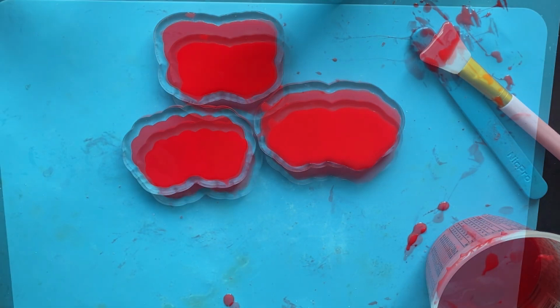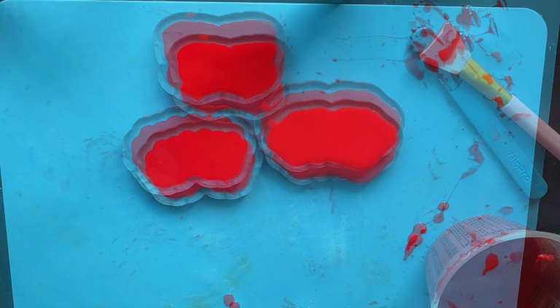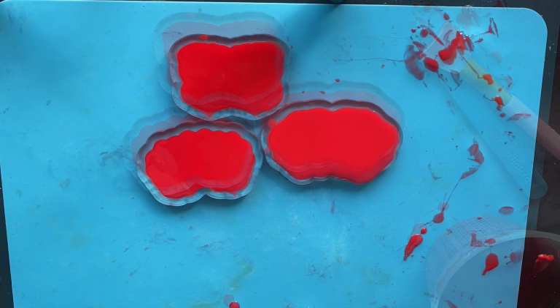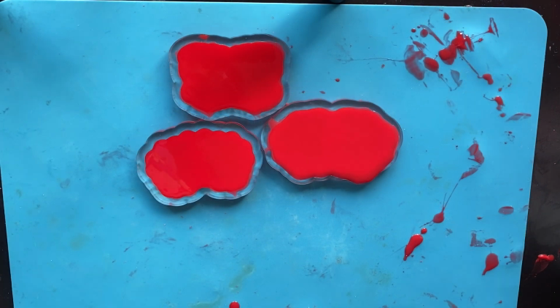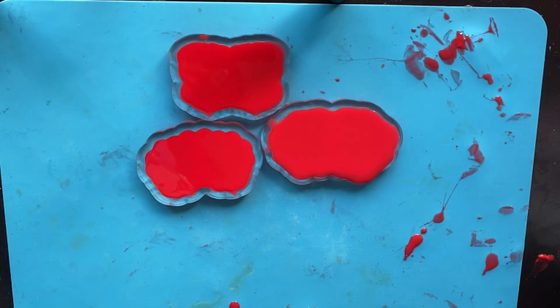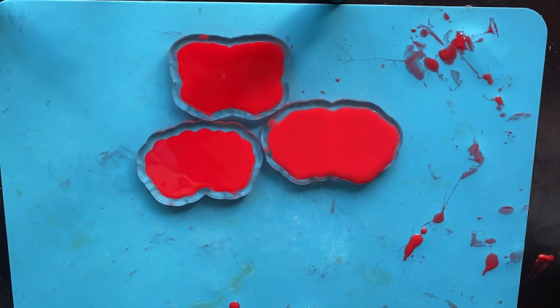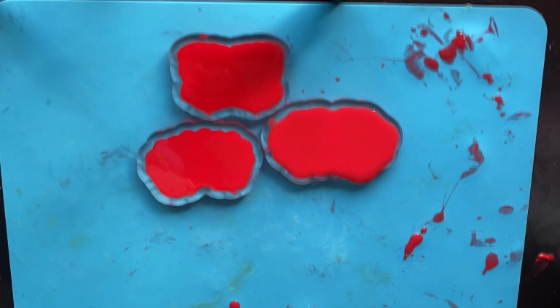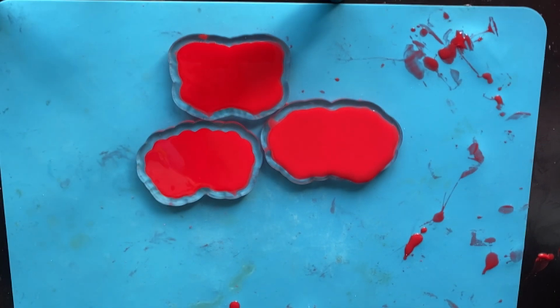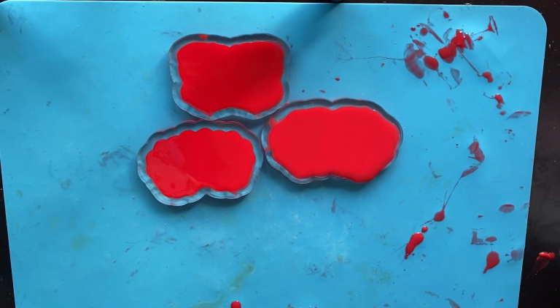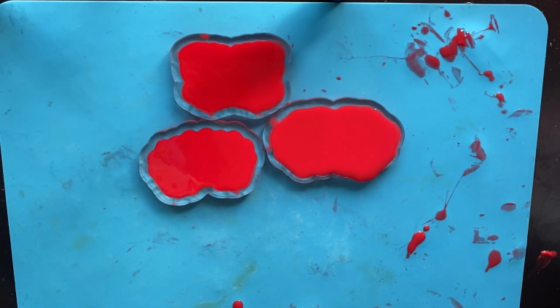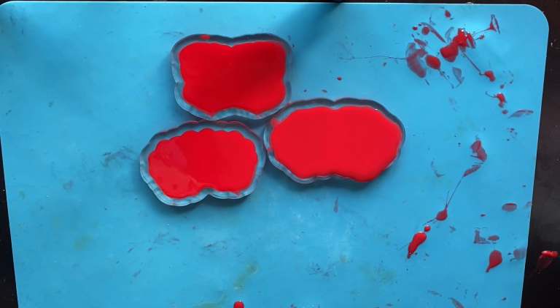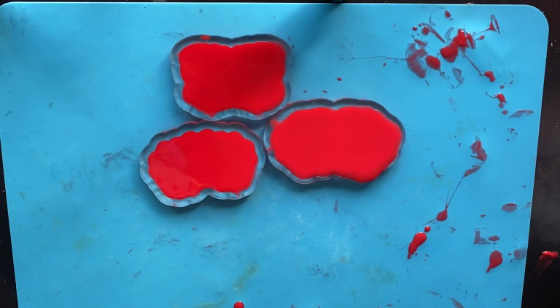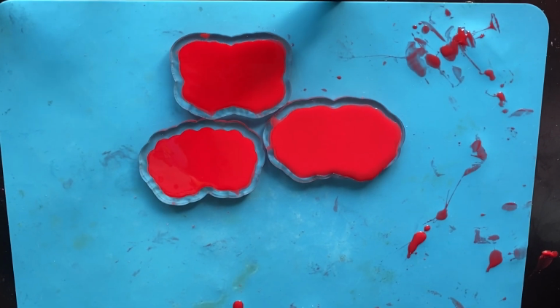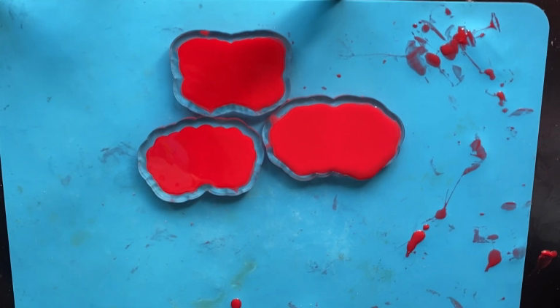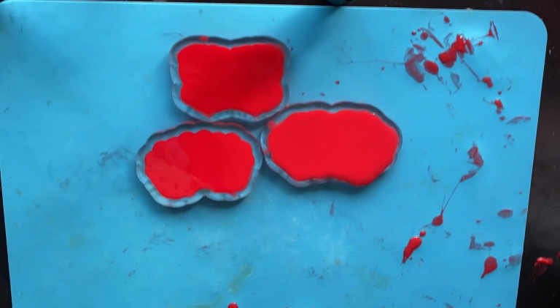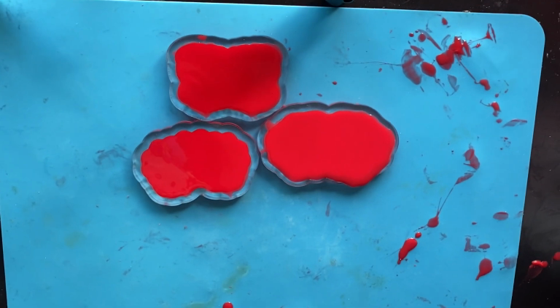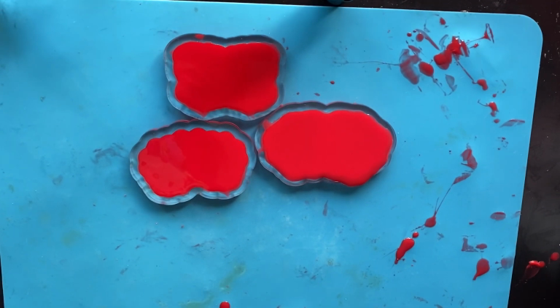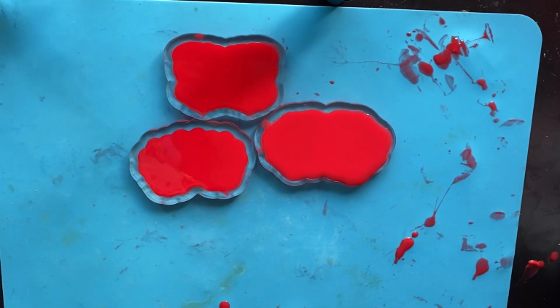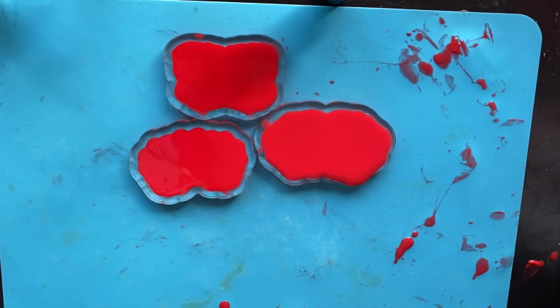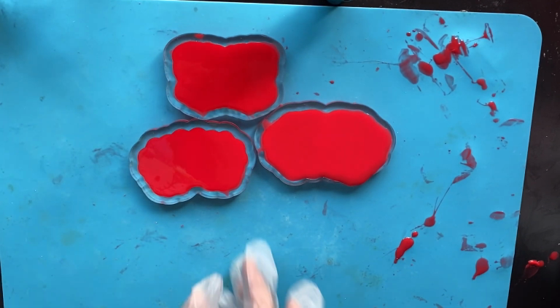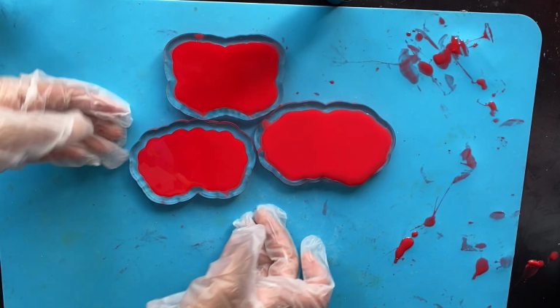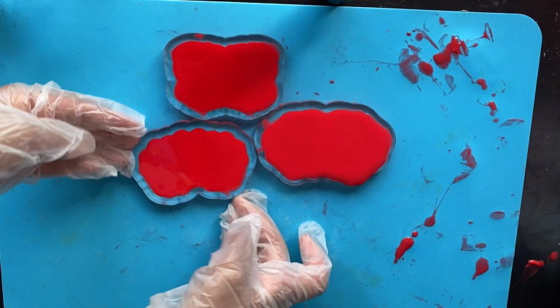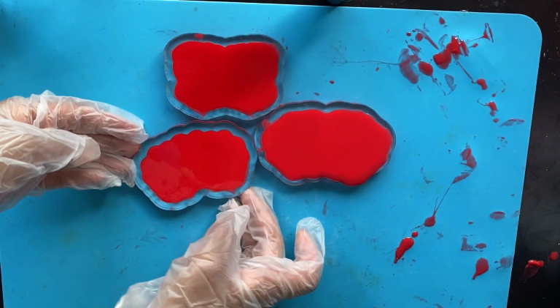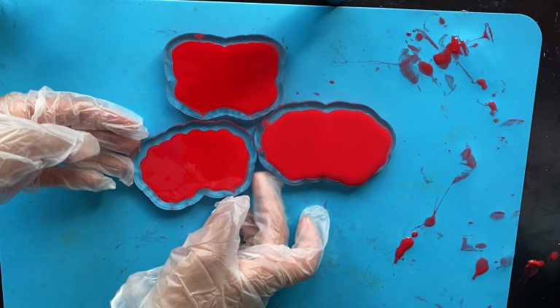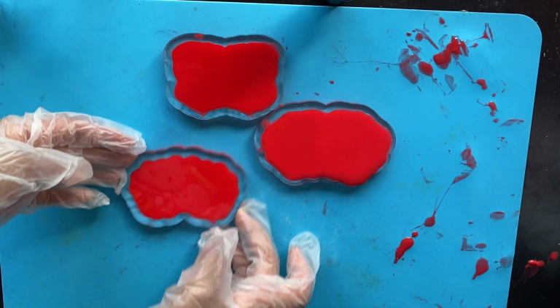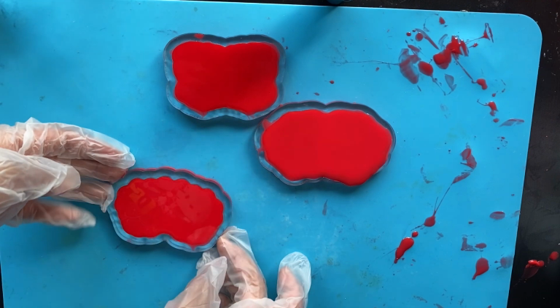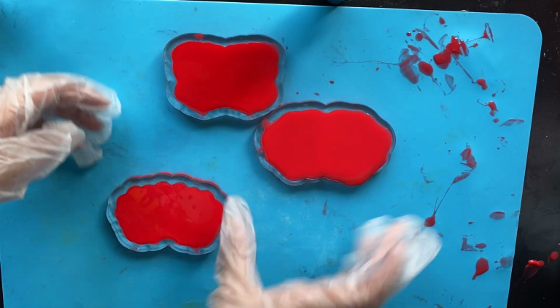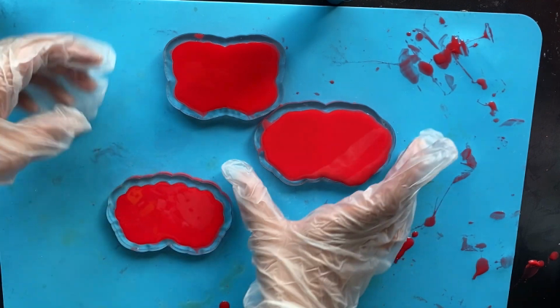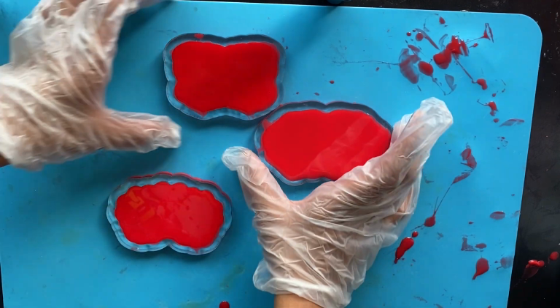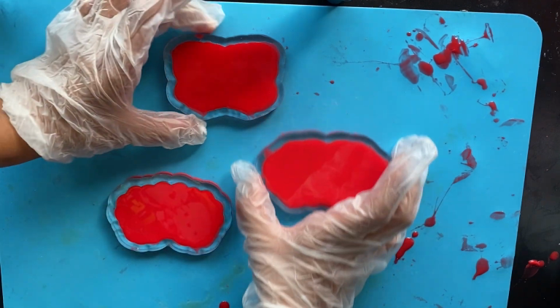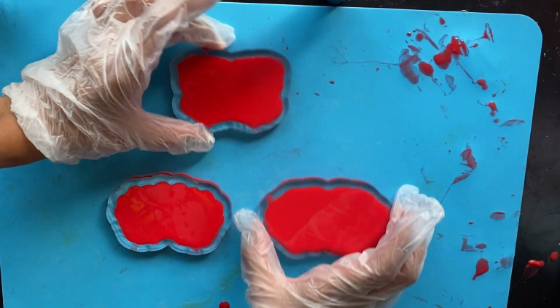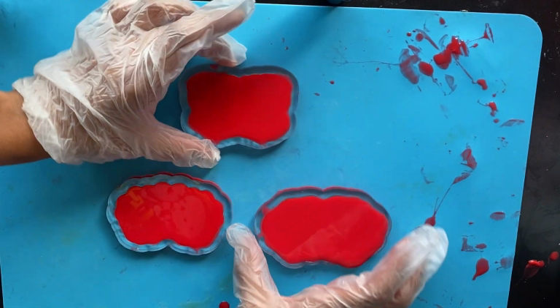In 30 minutes we'll see how they turn out compared to the ones we did last time.